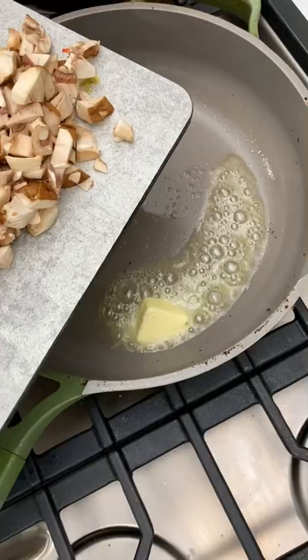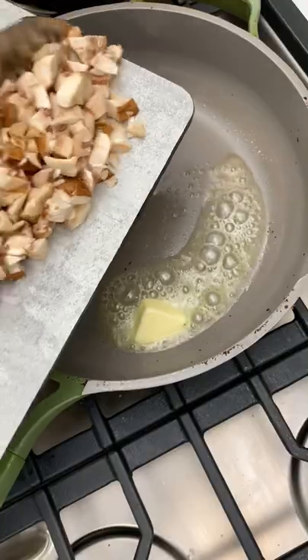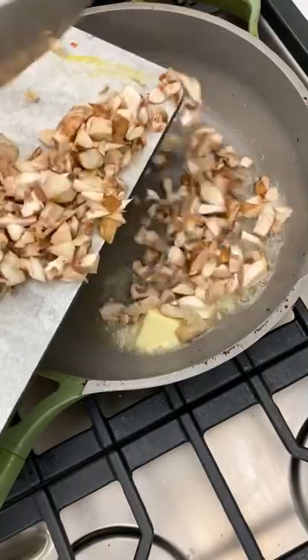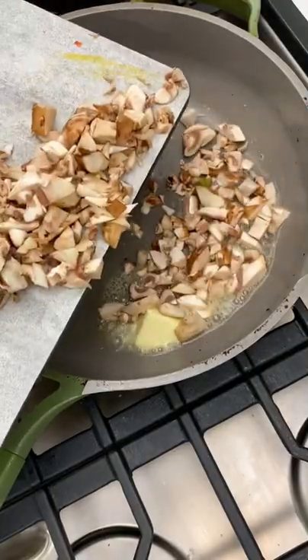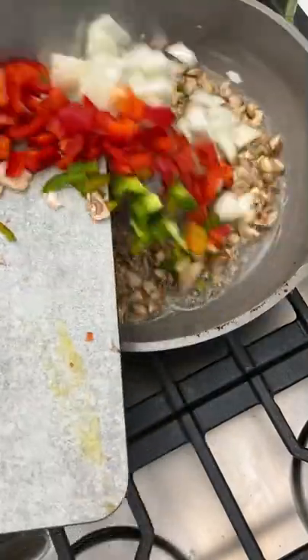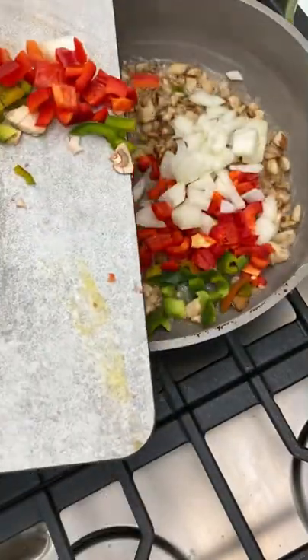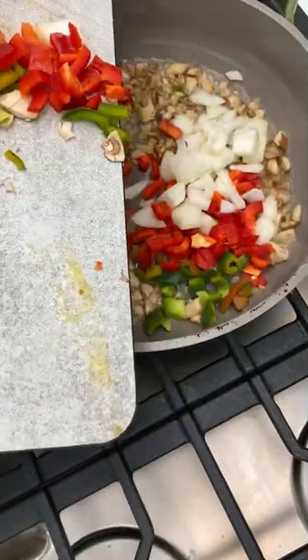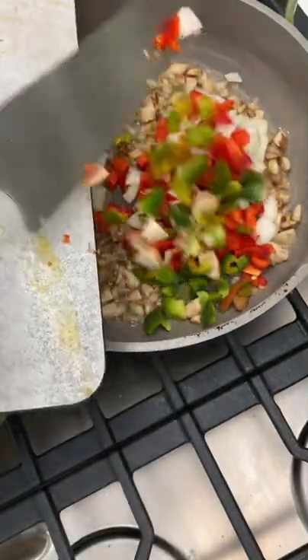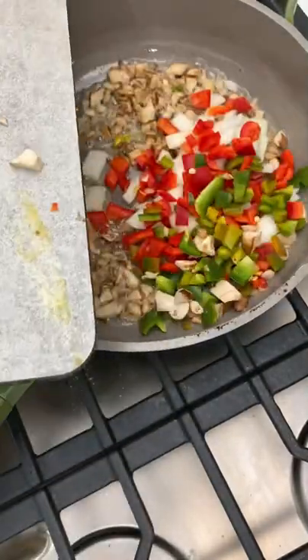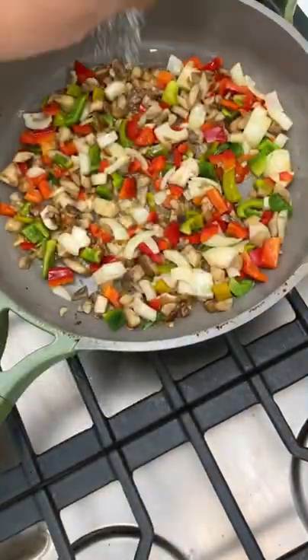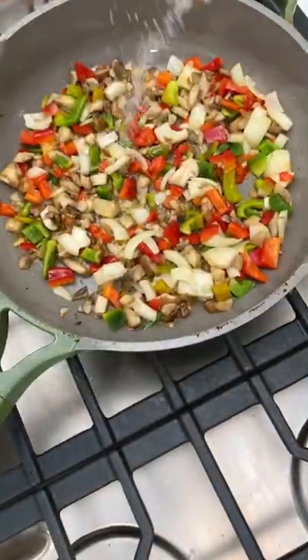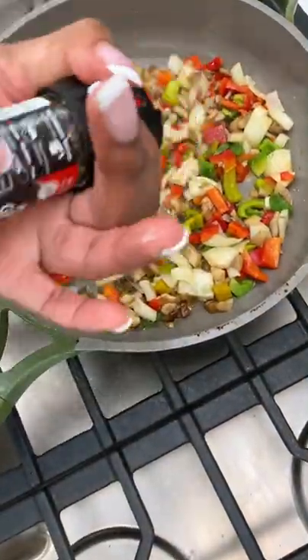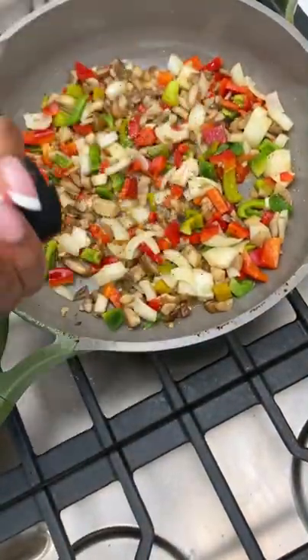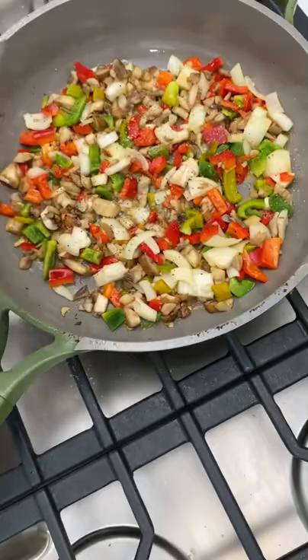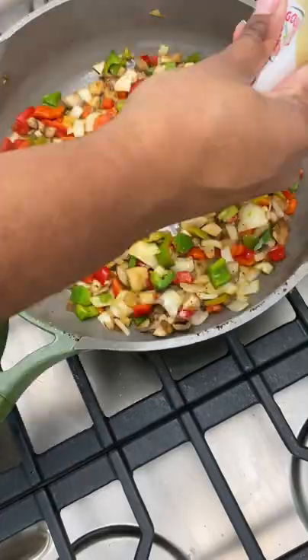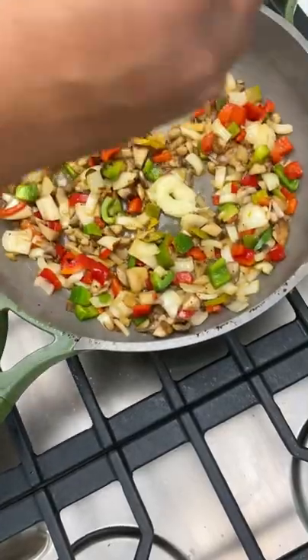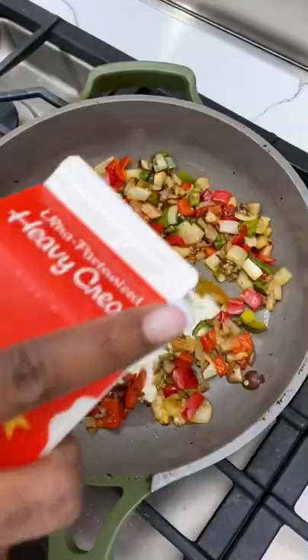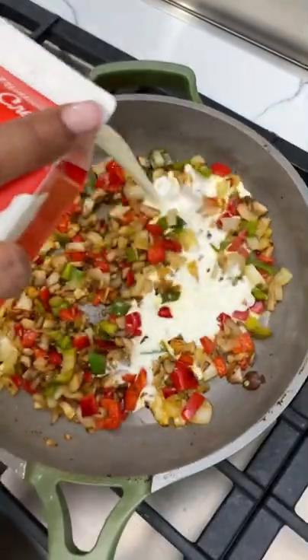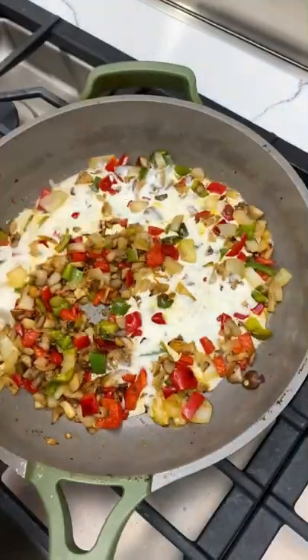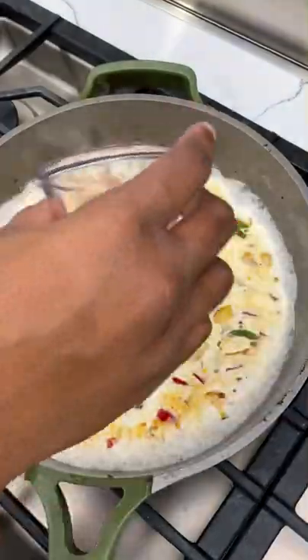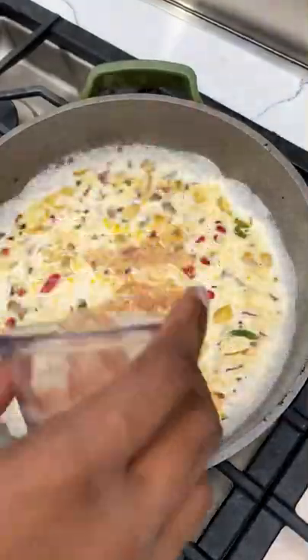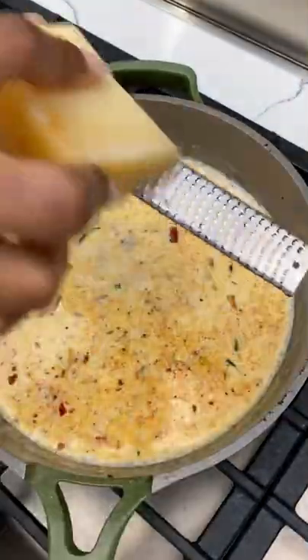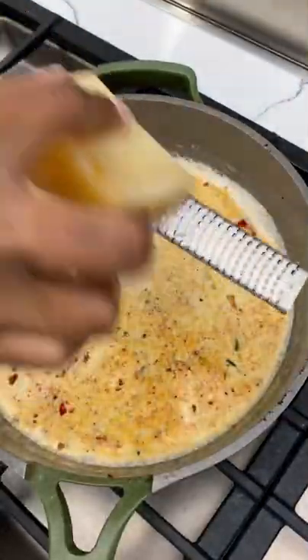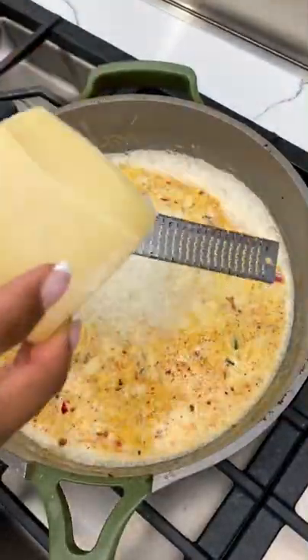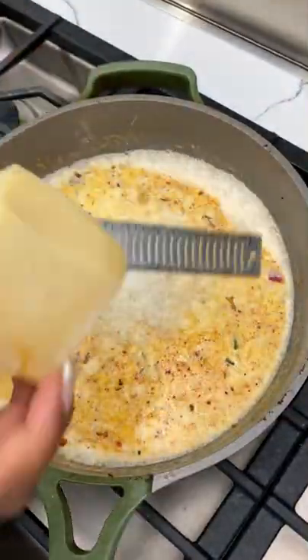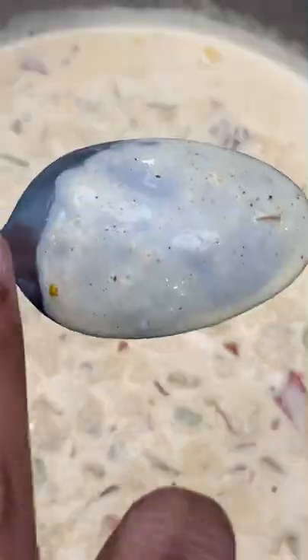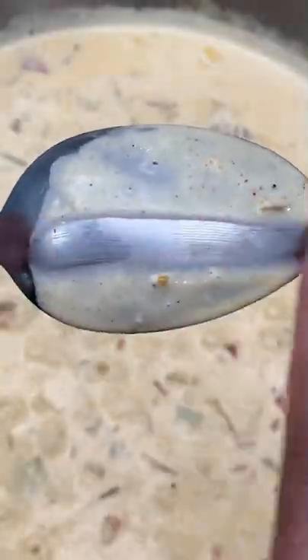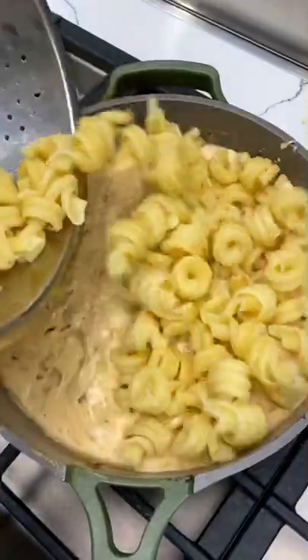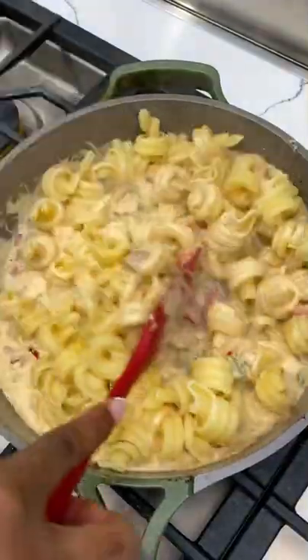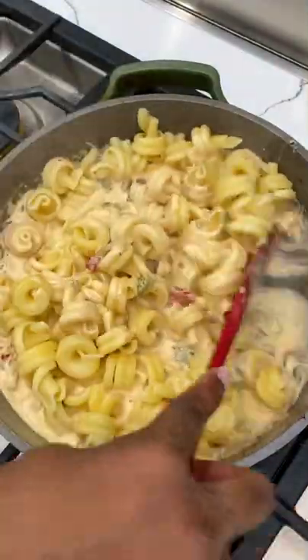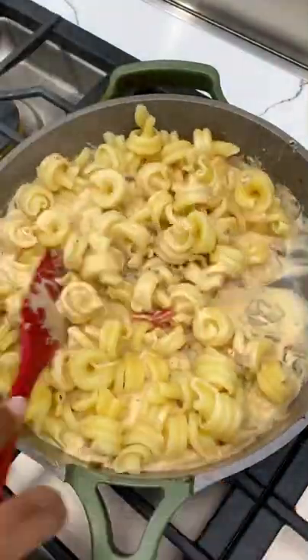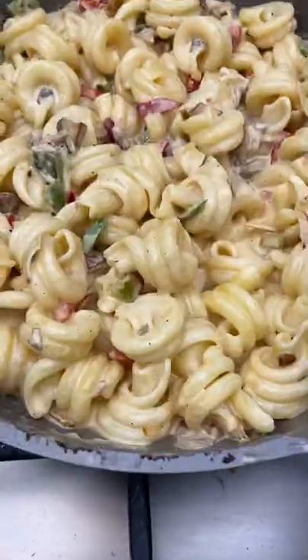Work on your sauce in the meantime. A little butter to a pan. Add some mushrooms, onions, and bell peppers. Season it really well with salt and pepper, and go in with some garlic and then heavy cream. Season that well, and then go ahead and hit it with some Parmesan cheese until the sauce is thickened.